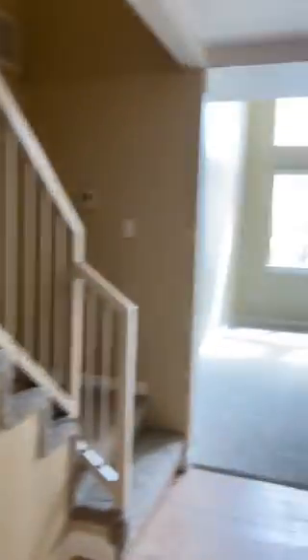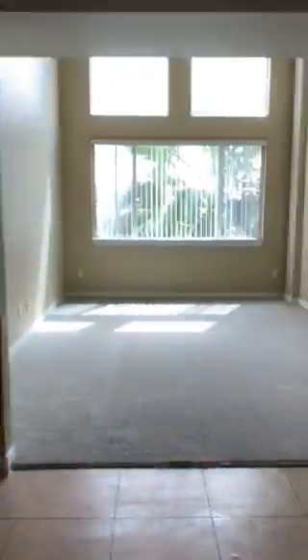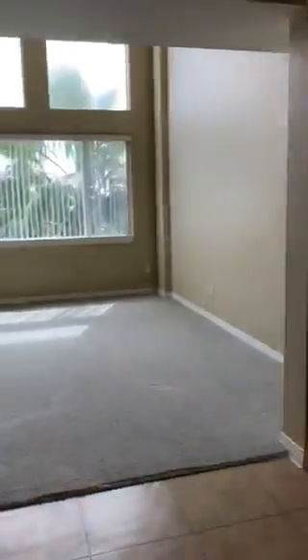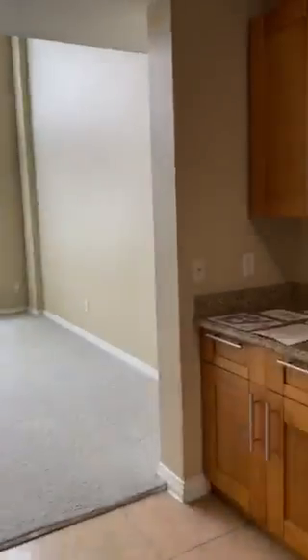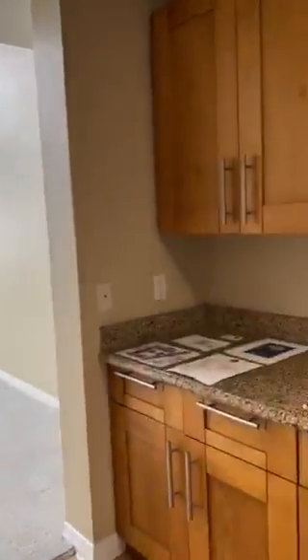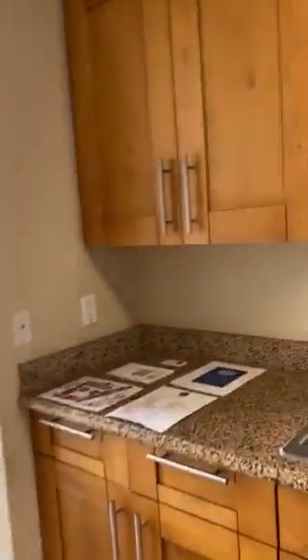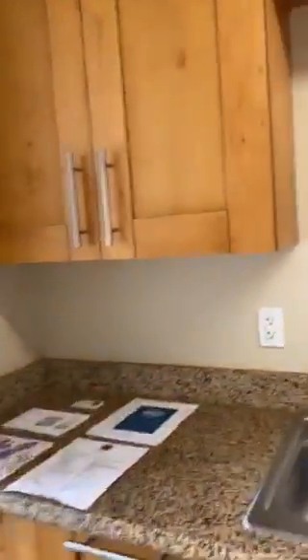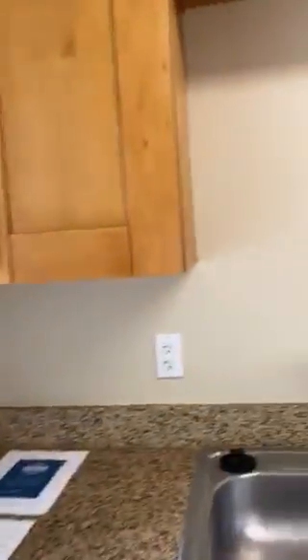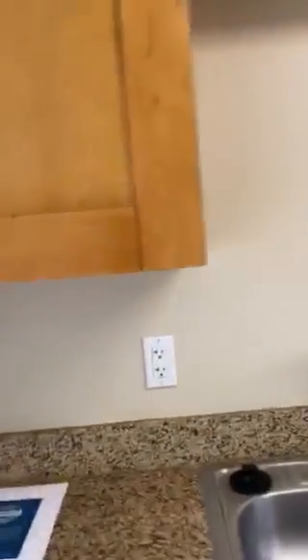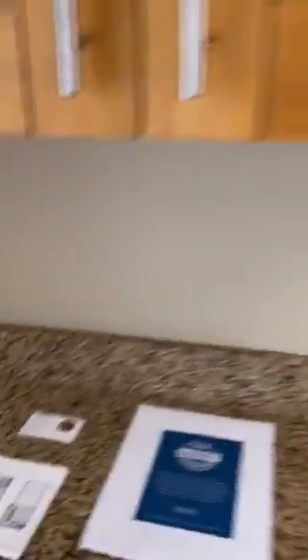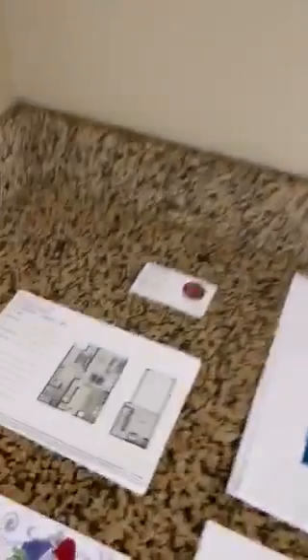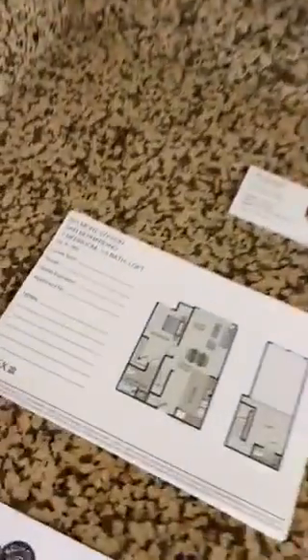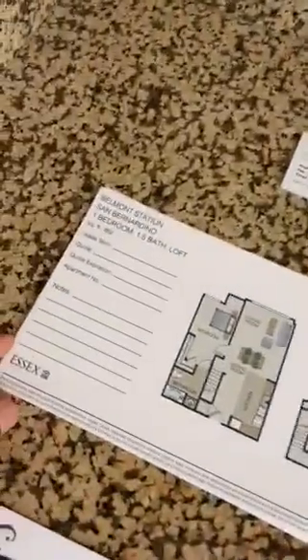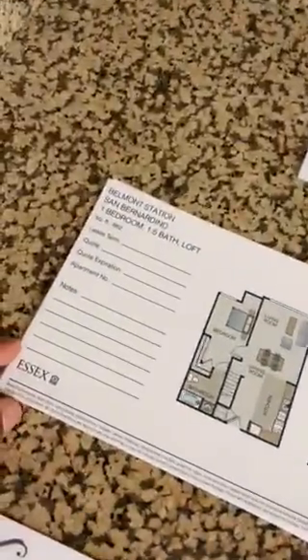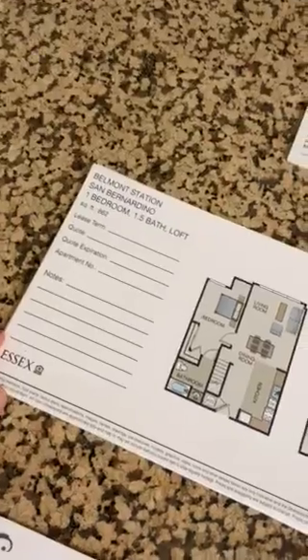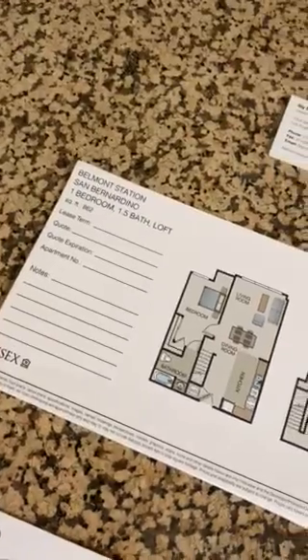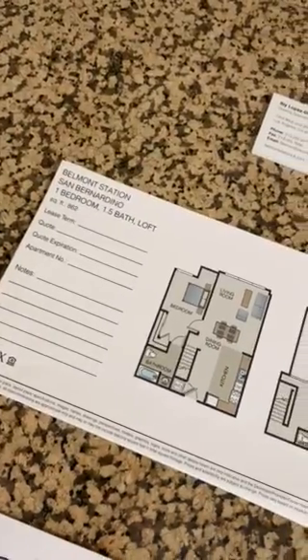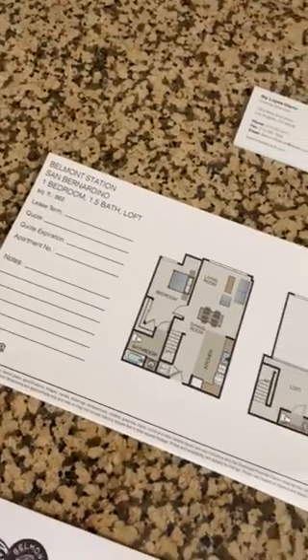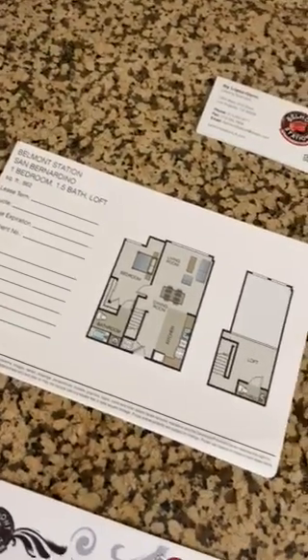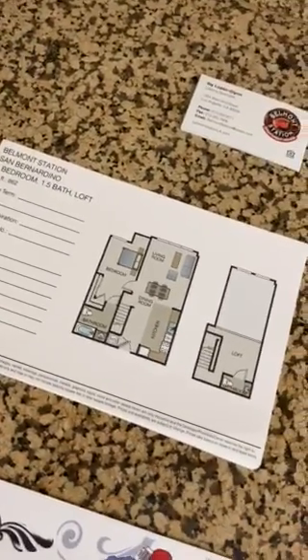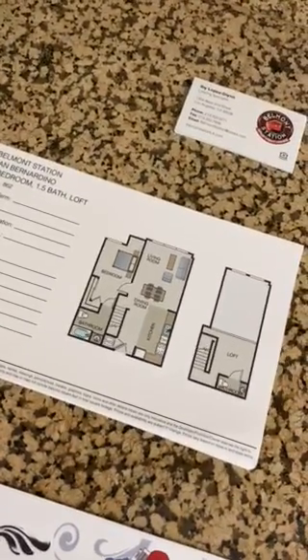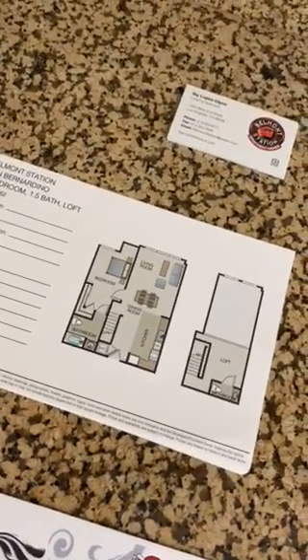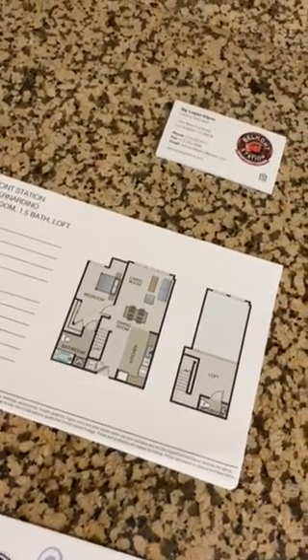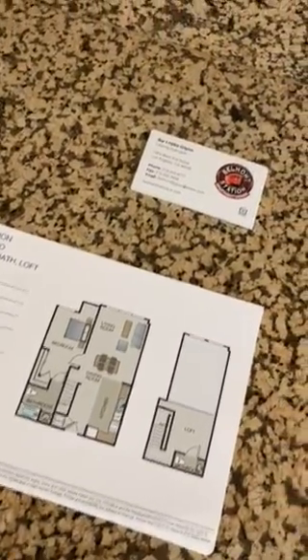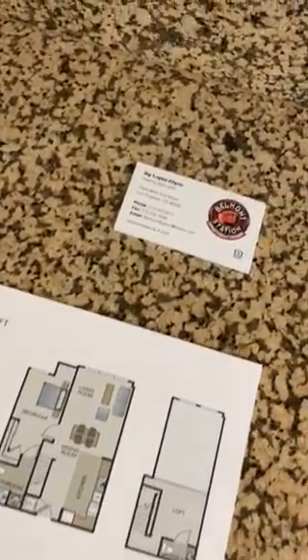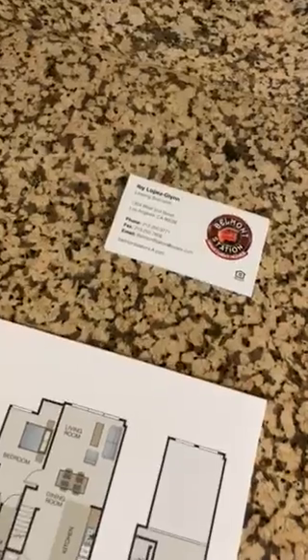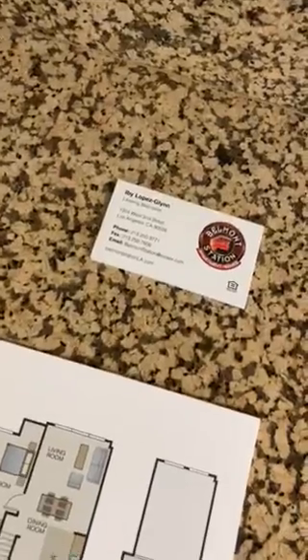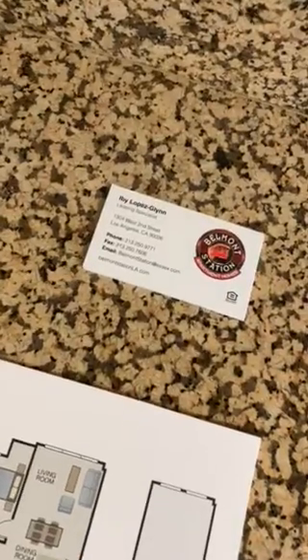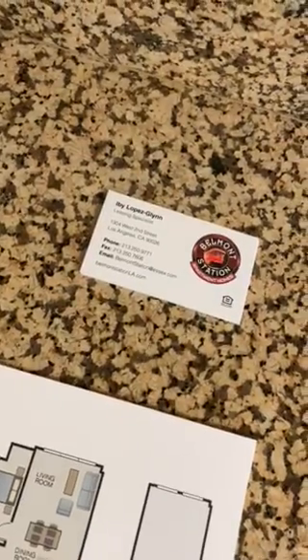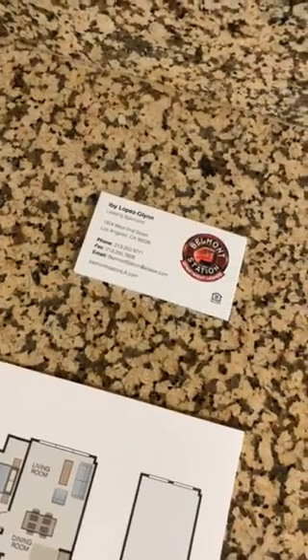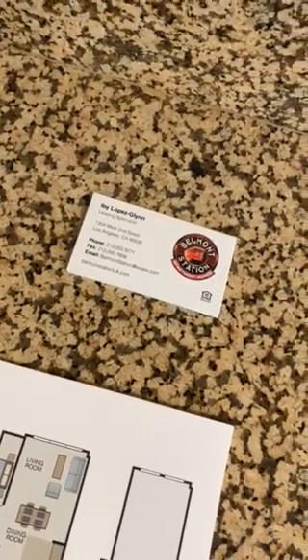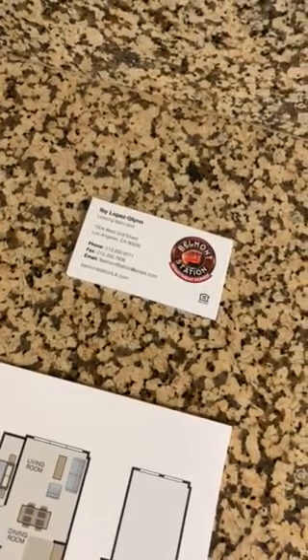And like I said before, this specific floor plan is the San Bernardino floor plan. 862 square feet. There's my information there if you have any questions or any concerns.